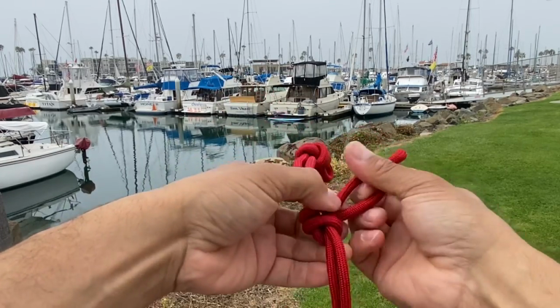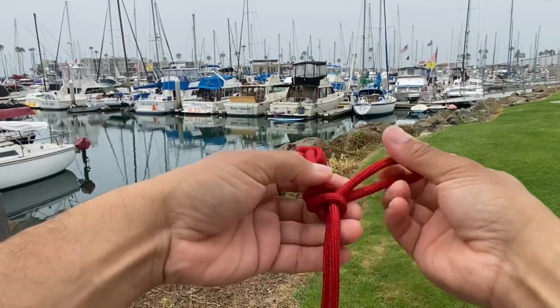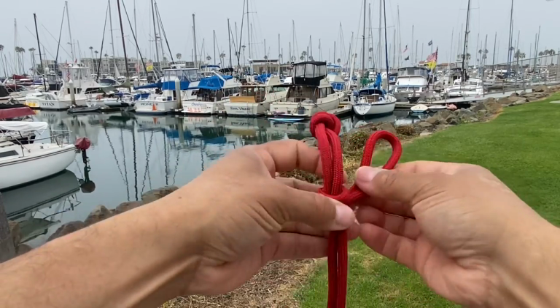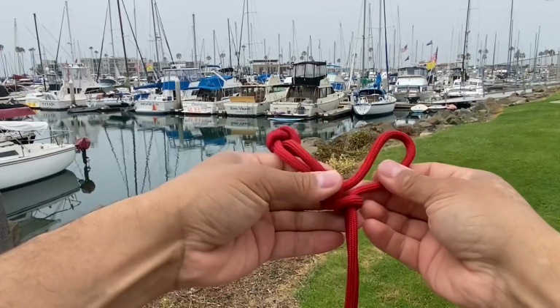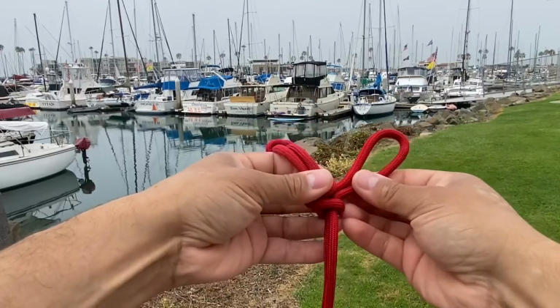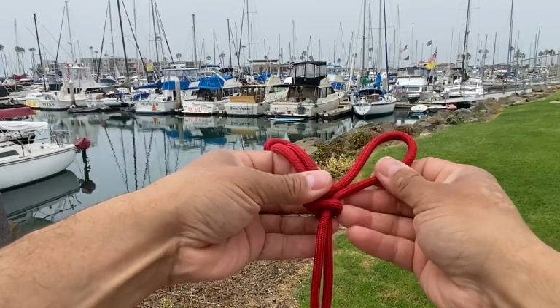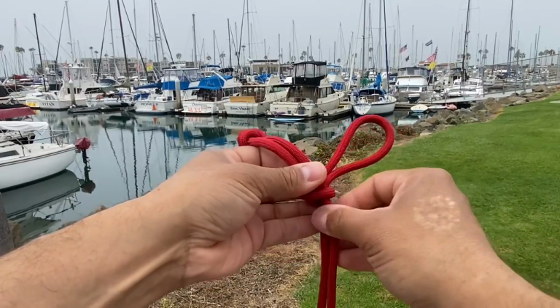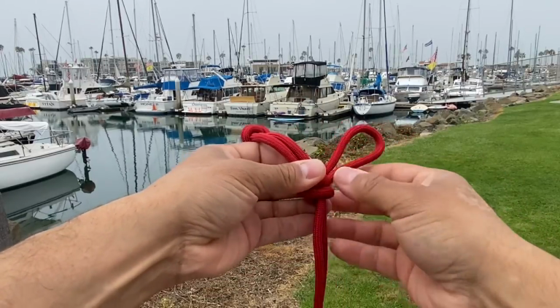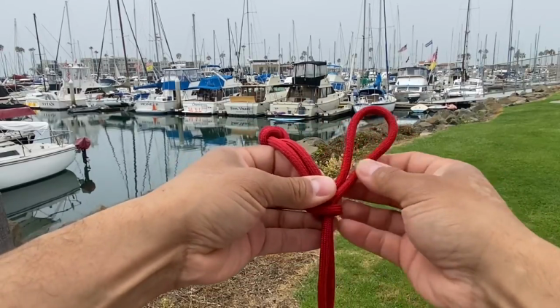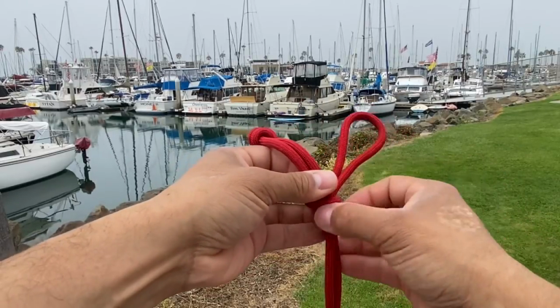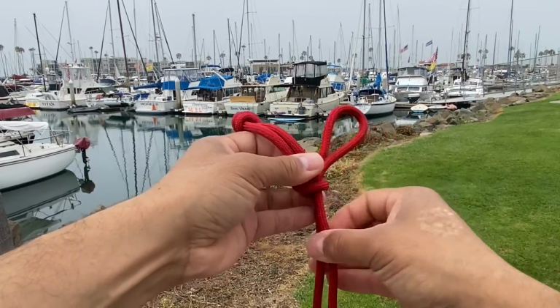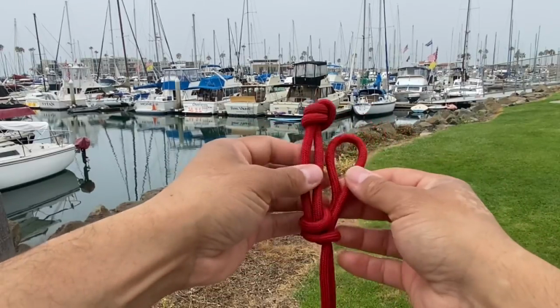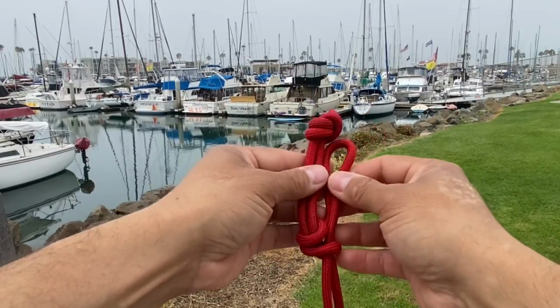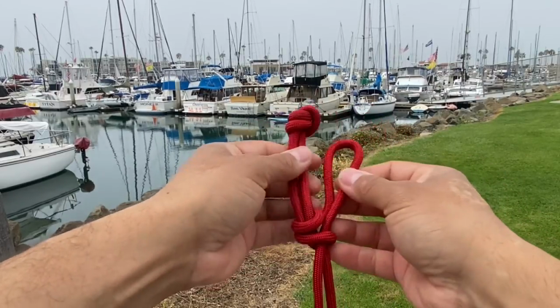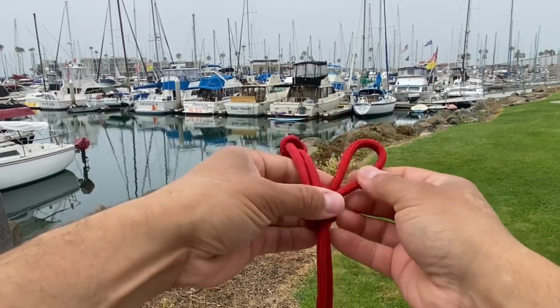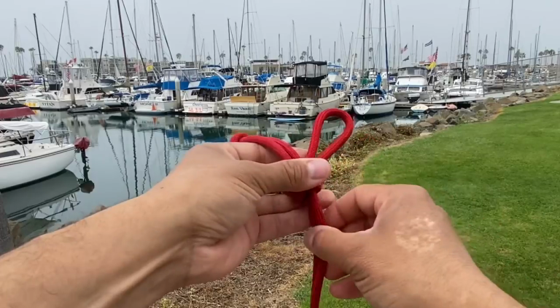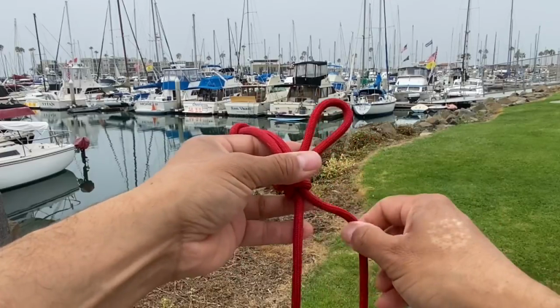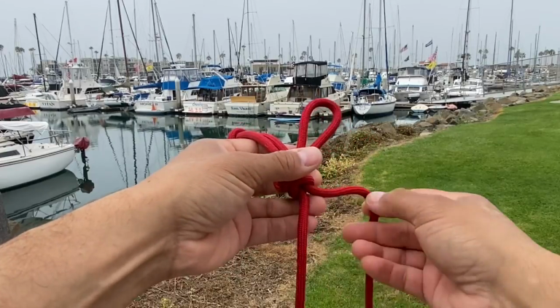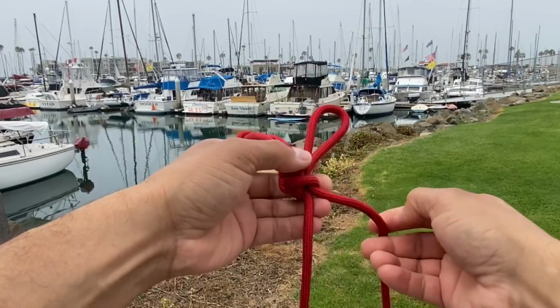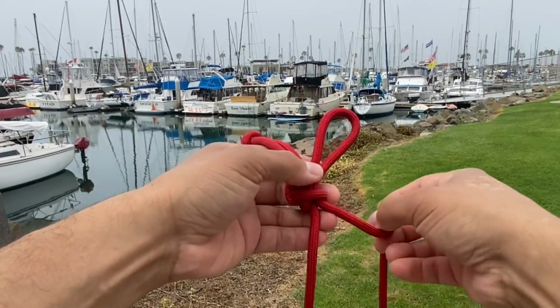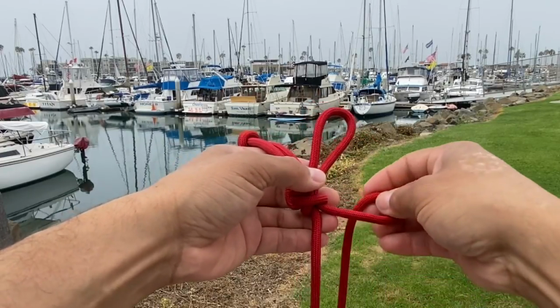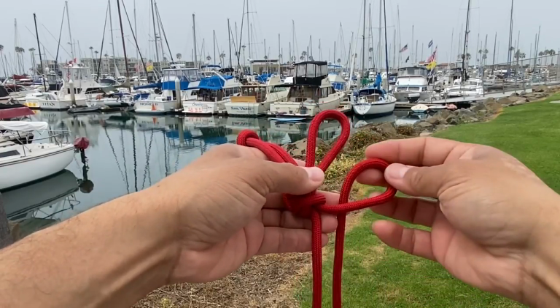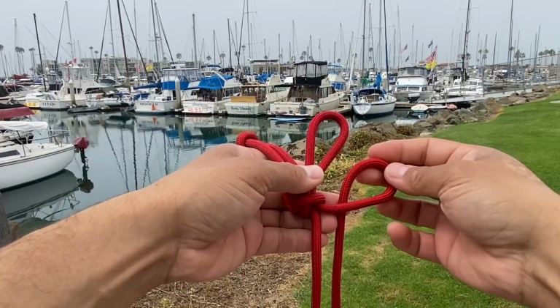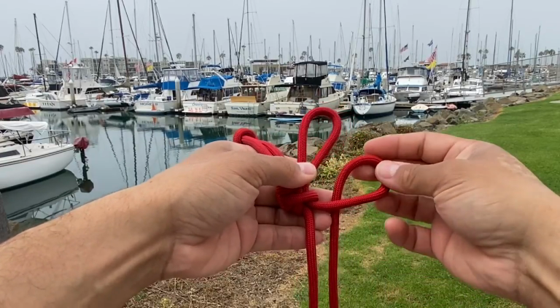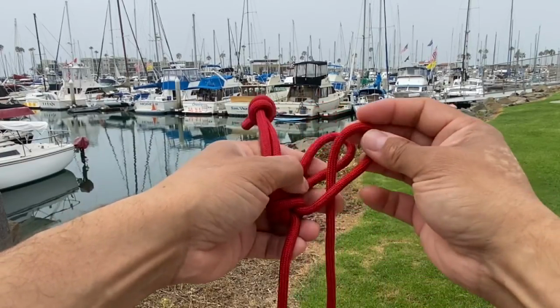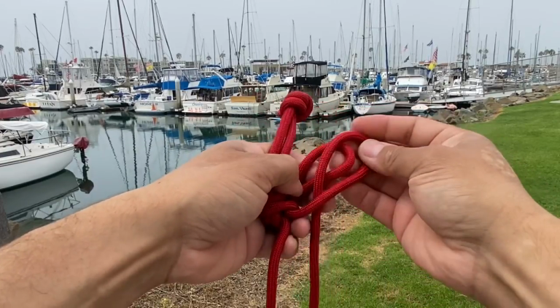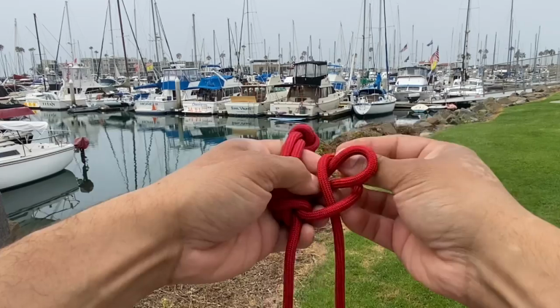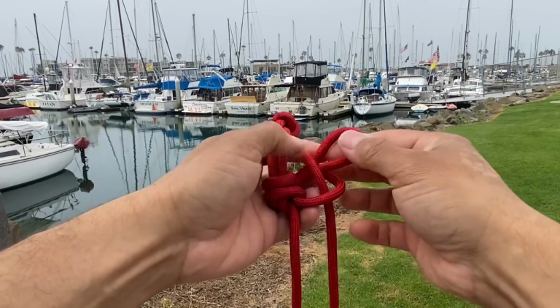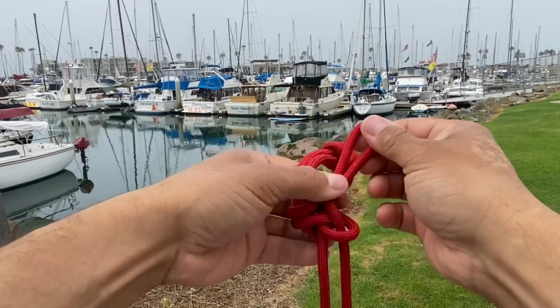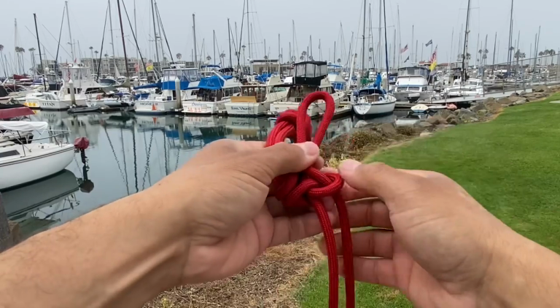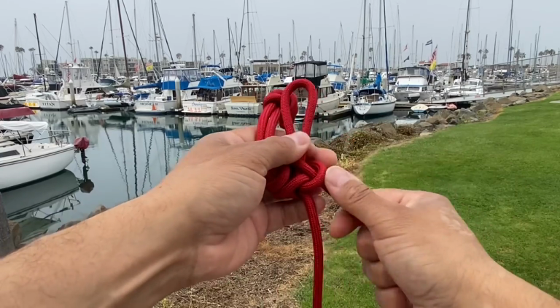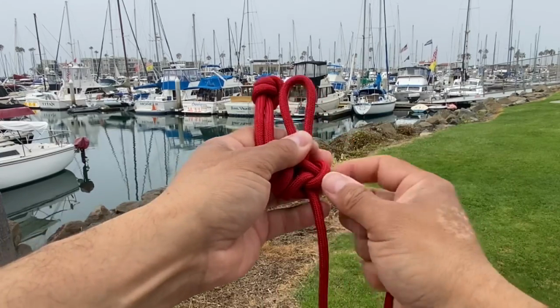Now this is a sliding loop here and I don't want that, so in order to lock it off I'm simply going to take a twist here and throw it right on top of that loop and then pull it tight.